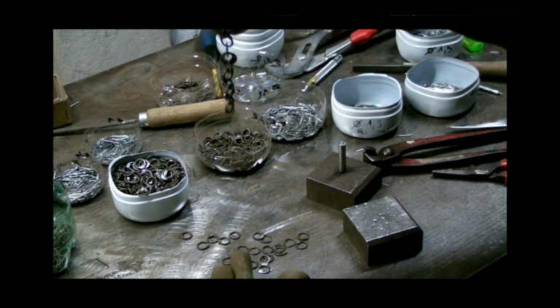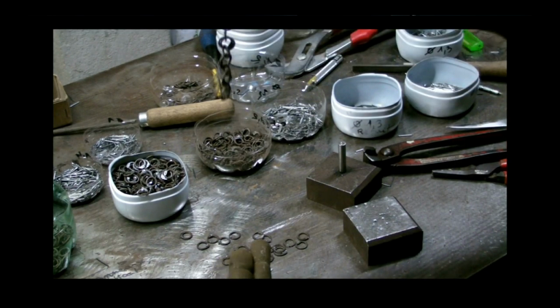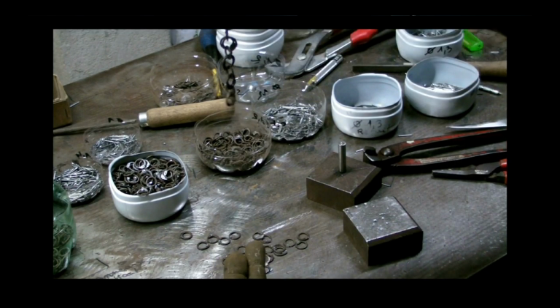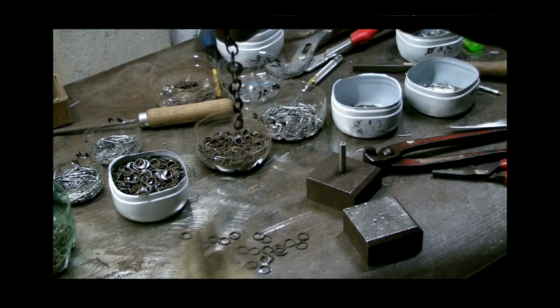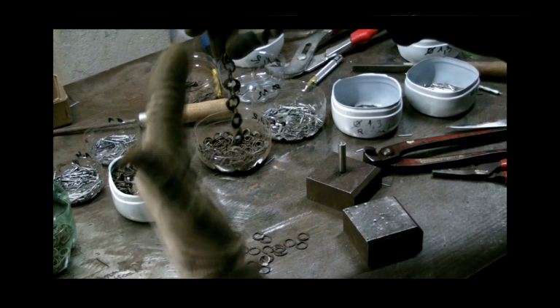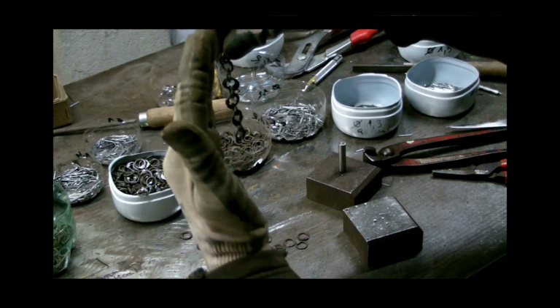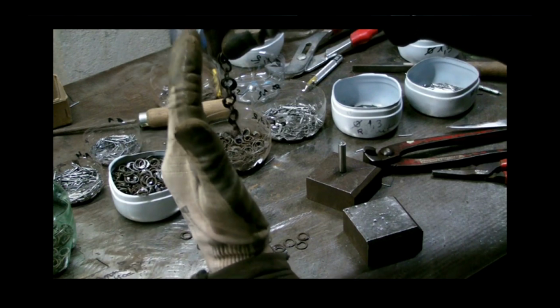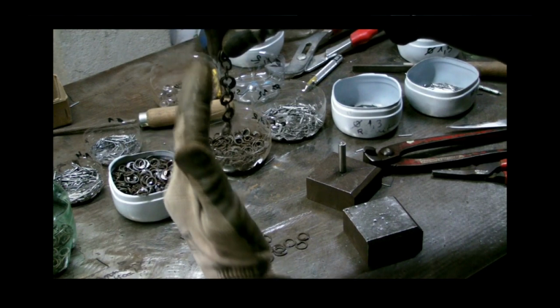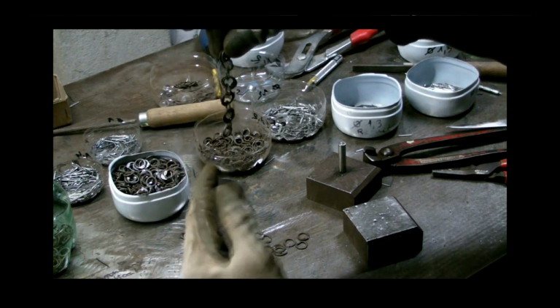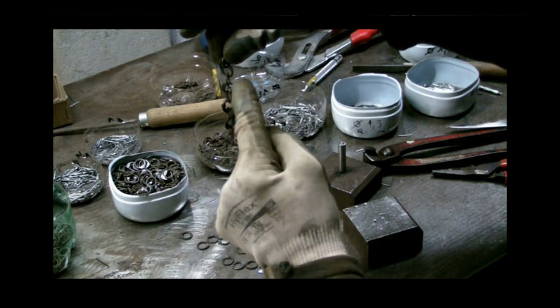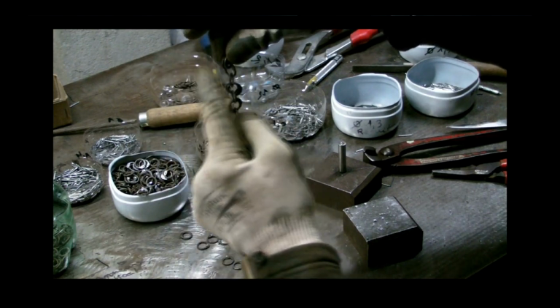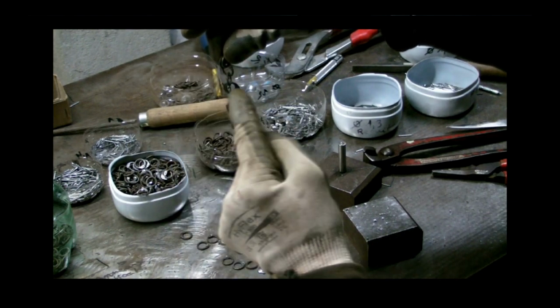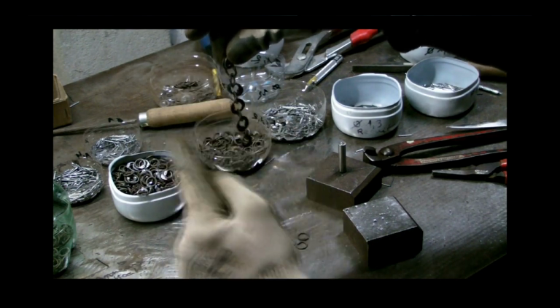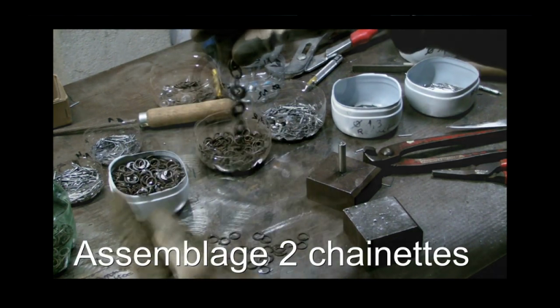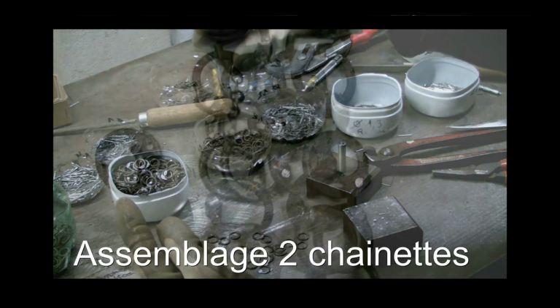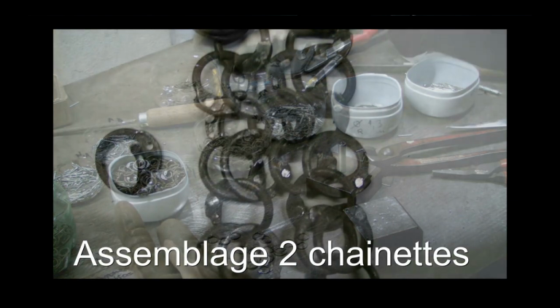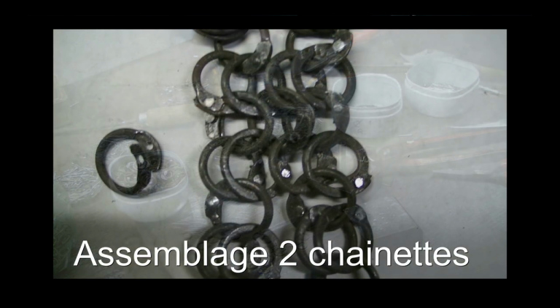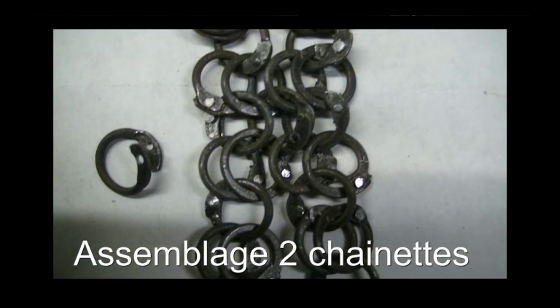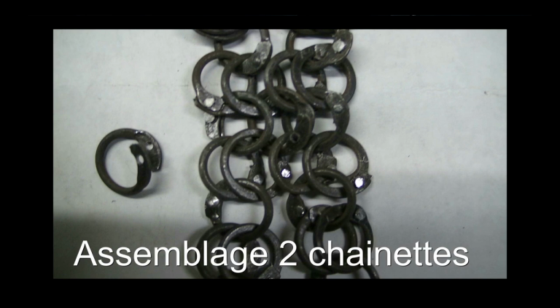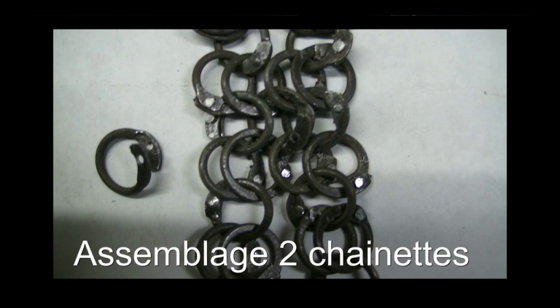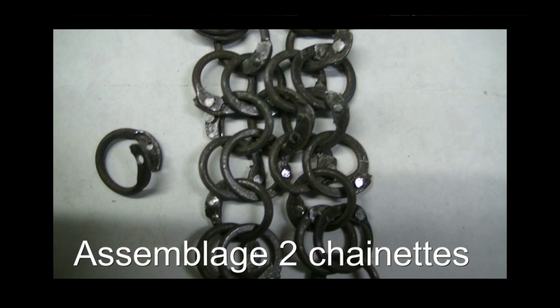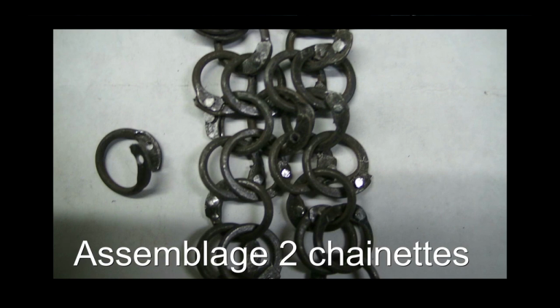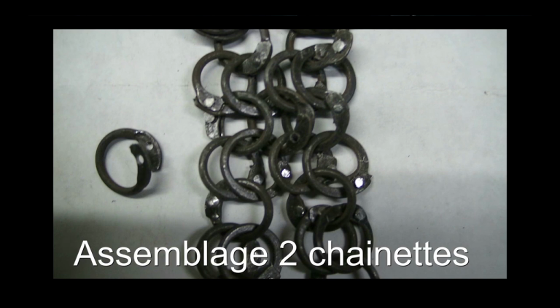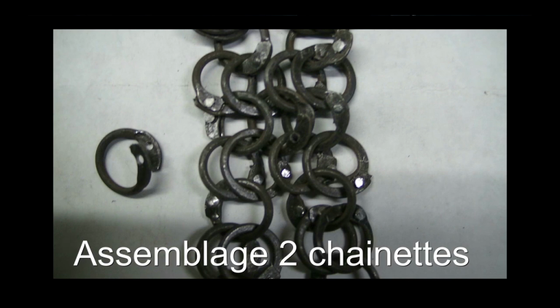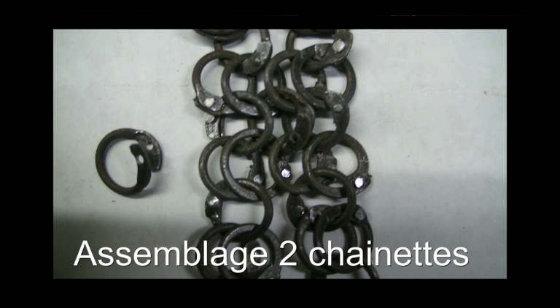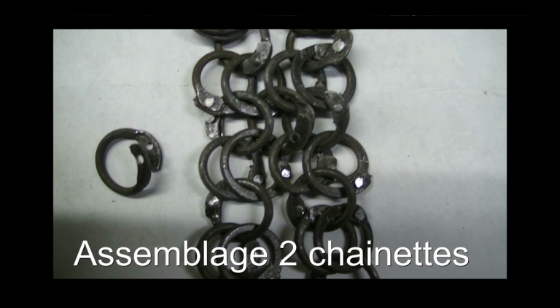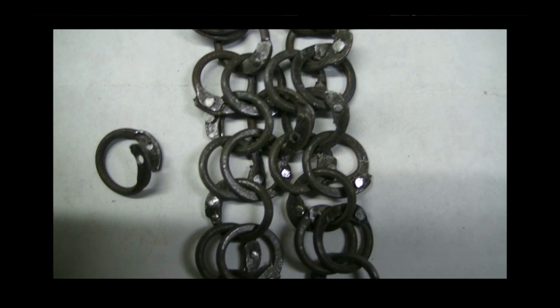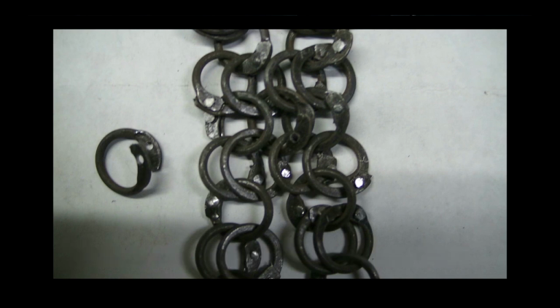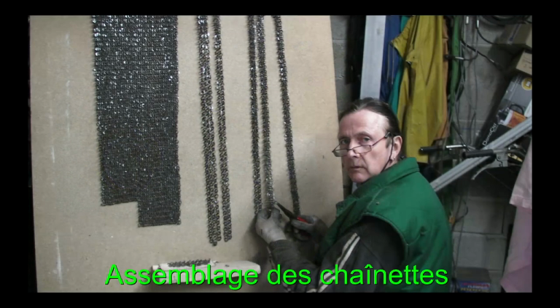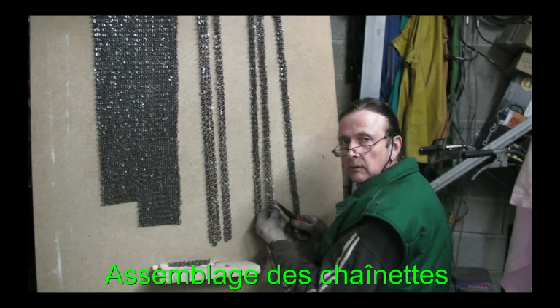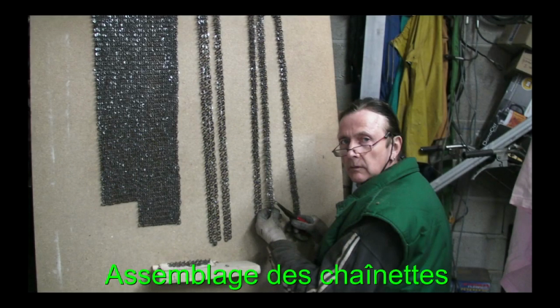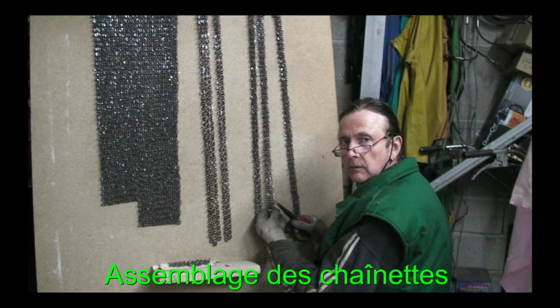Je fais toute la longueur que je veux. Et quand j'aurai fait une deuxième chaînette, je rassemble ensemble — 2, 1, 2, 1, 3, 1, 3, 1 — en continuant le motif sur toute la longueur.